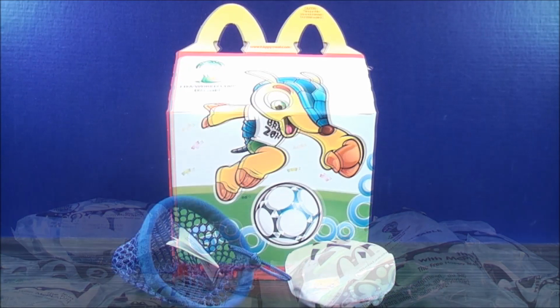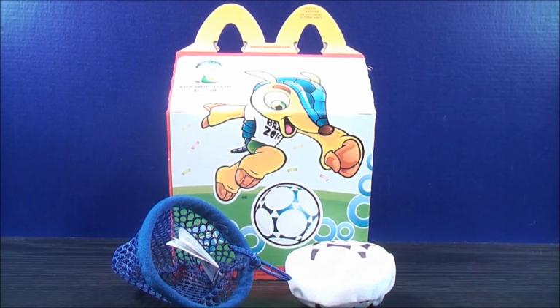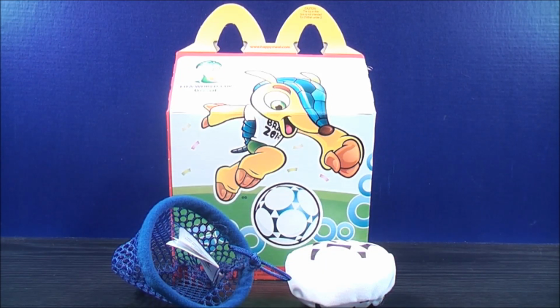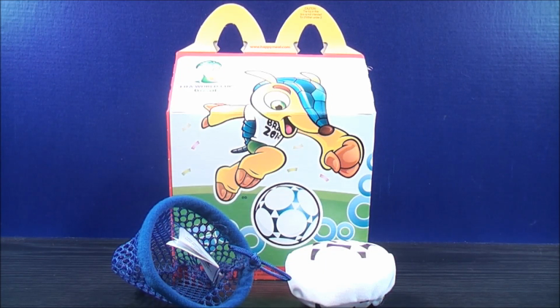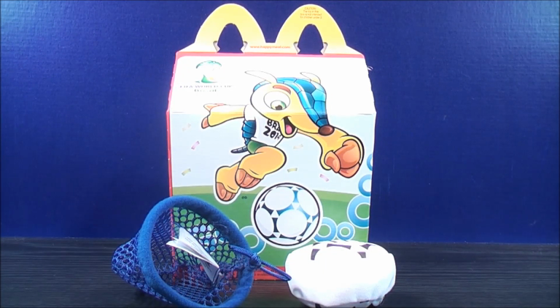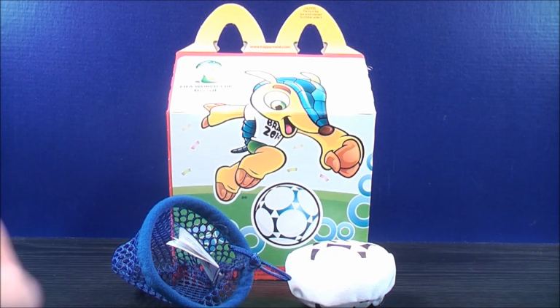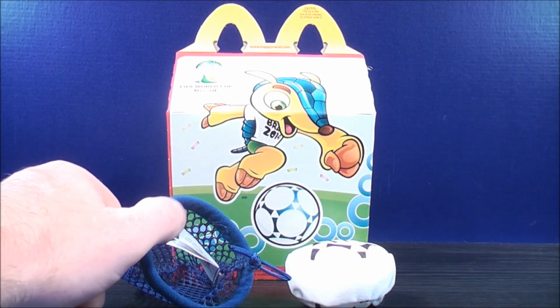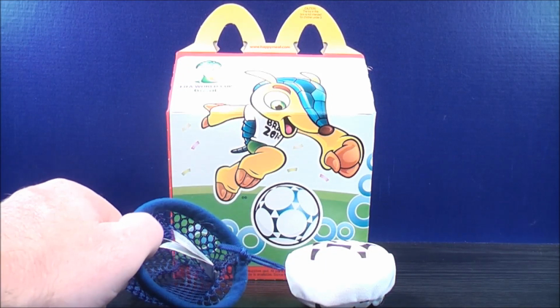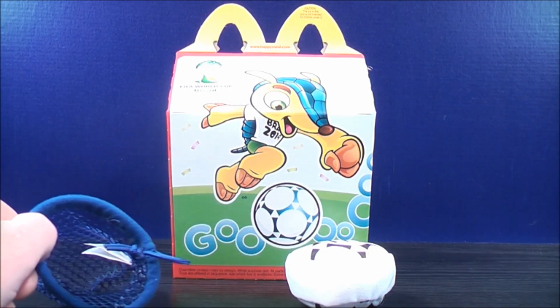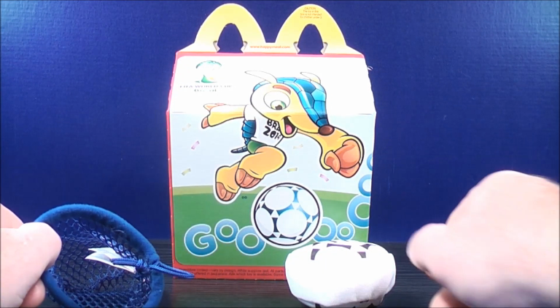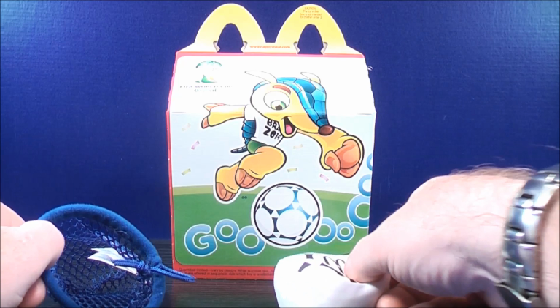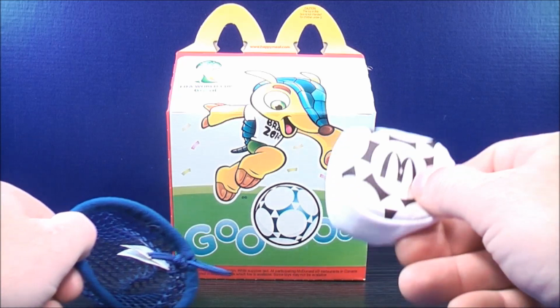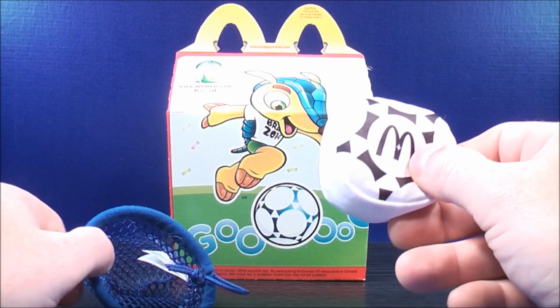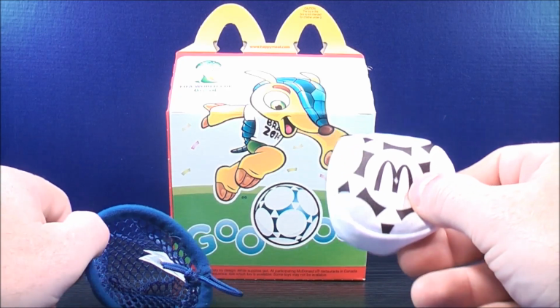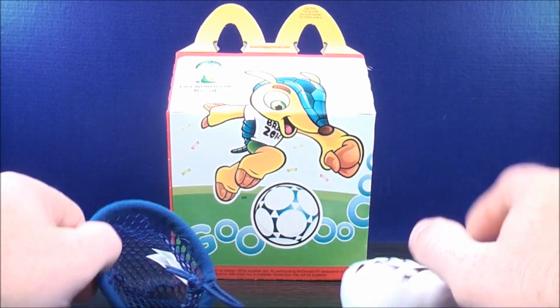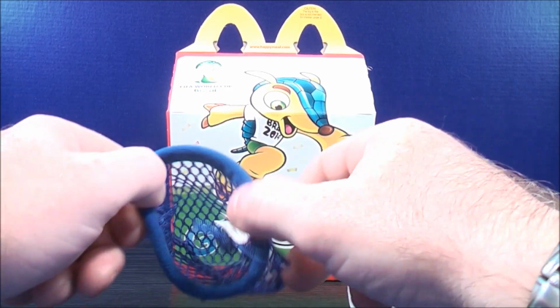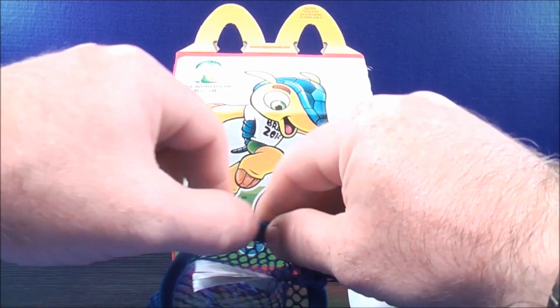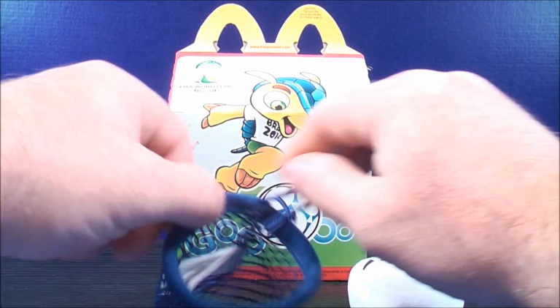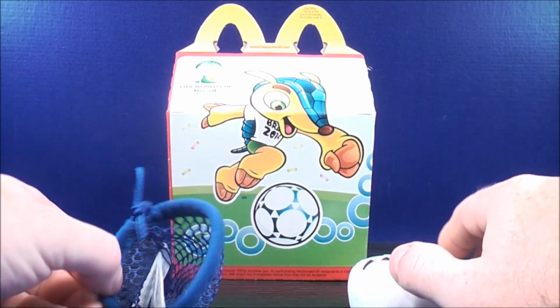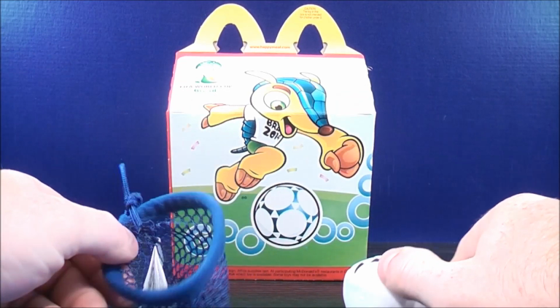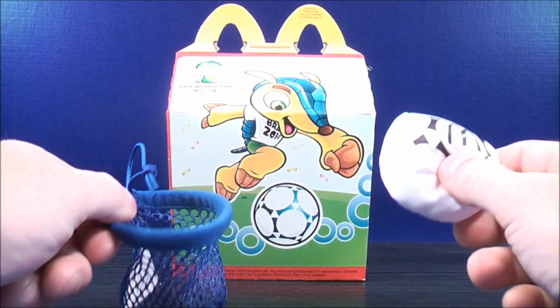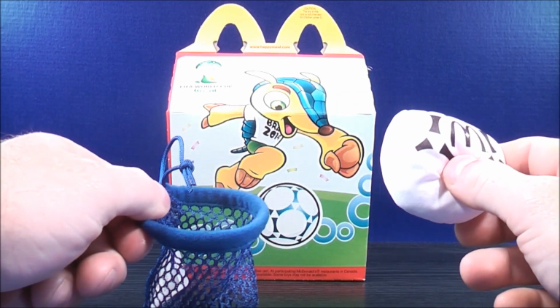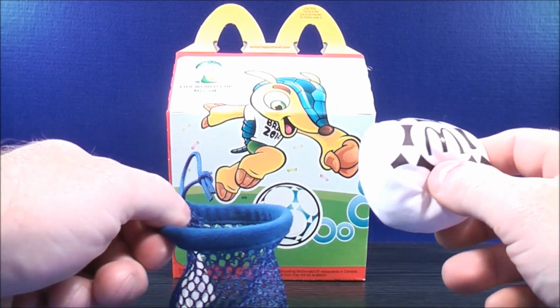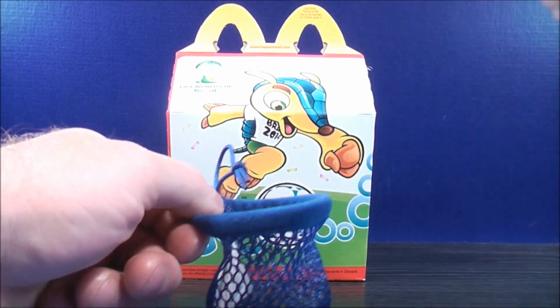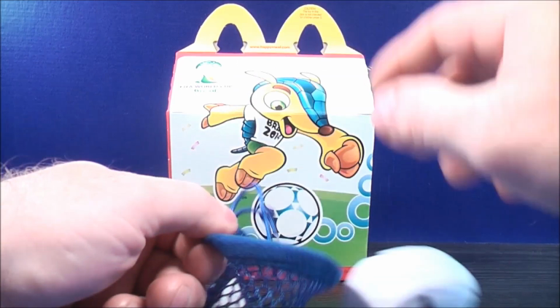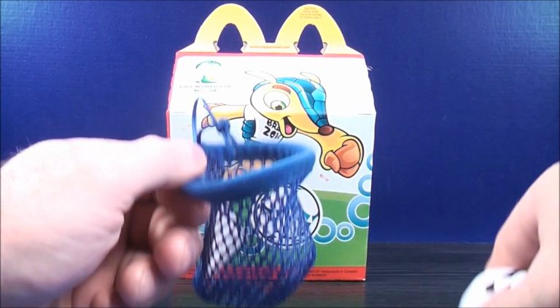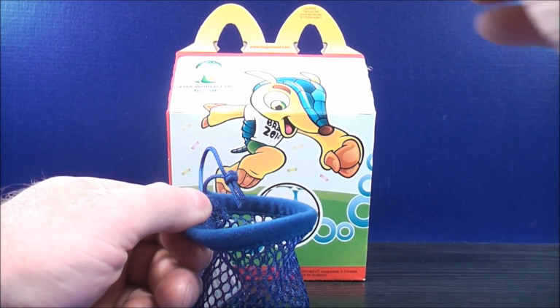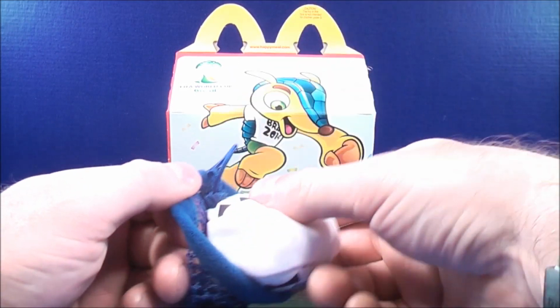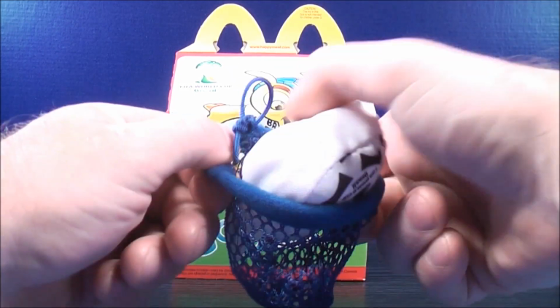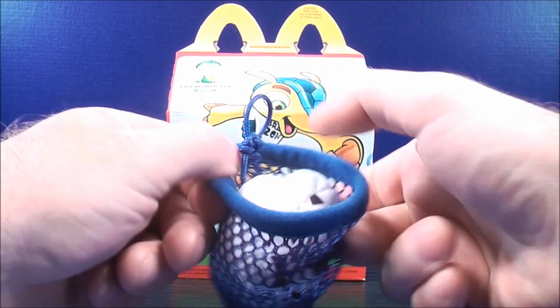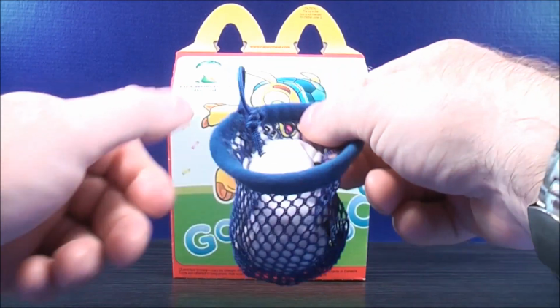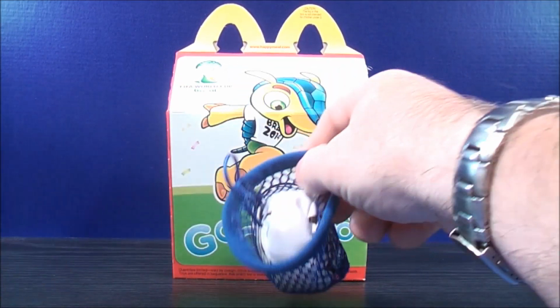Number one out of the set, we have the ball with net. You can actually use this in two ways: you can use it as a hacky sack, or you can use it as a basketball target. The idea is you're supposed to take the ball and shoot it inside the net — you guys get the general idea.